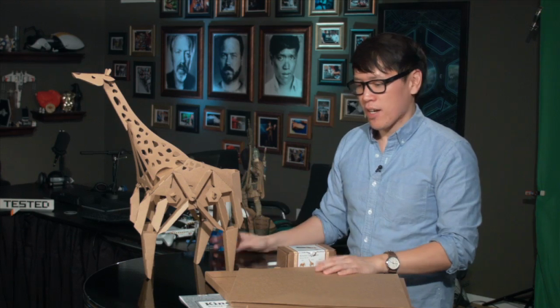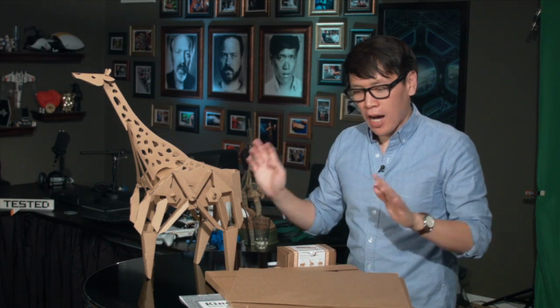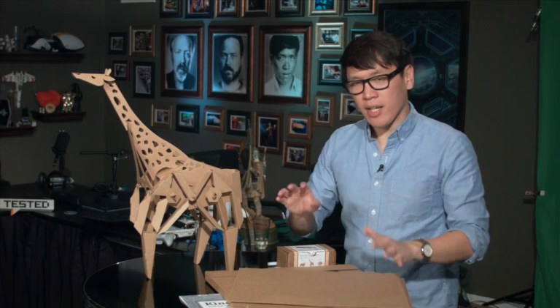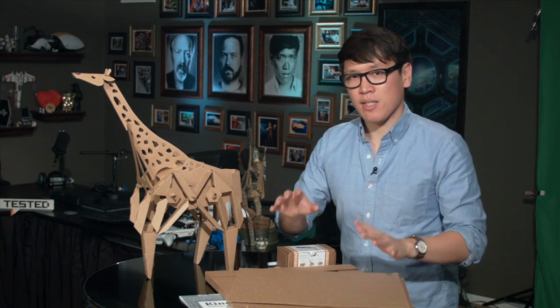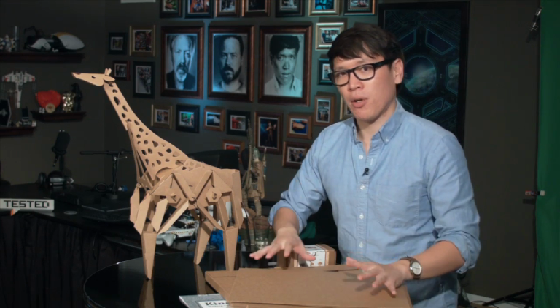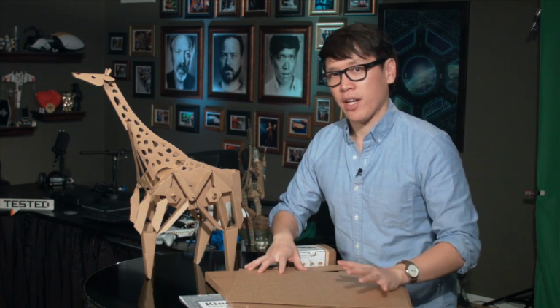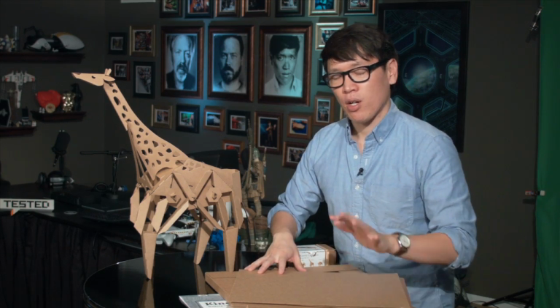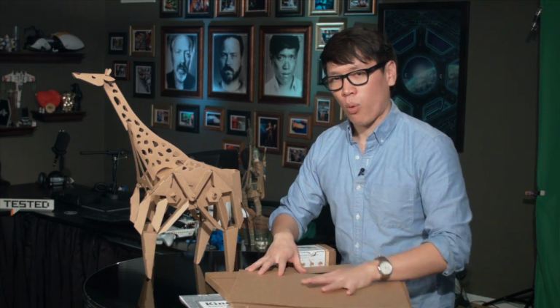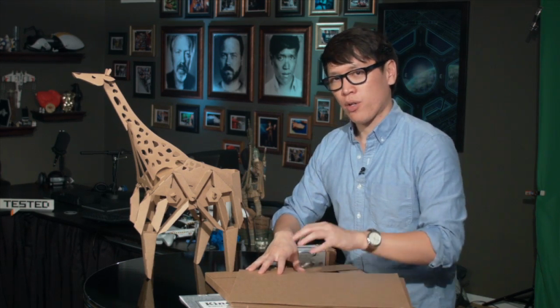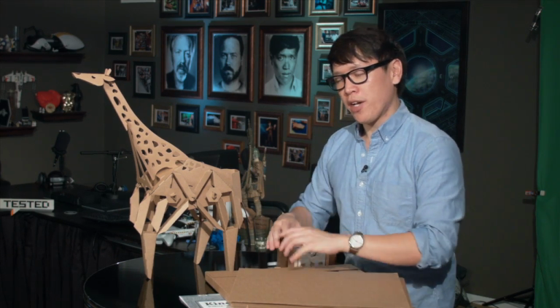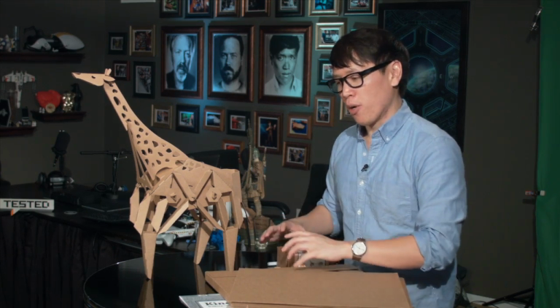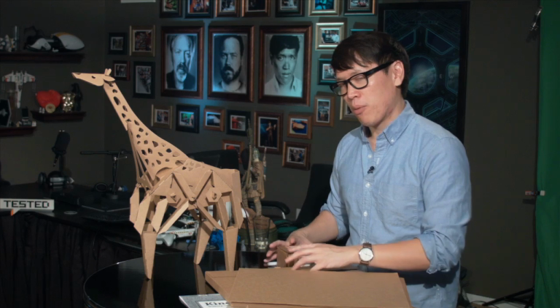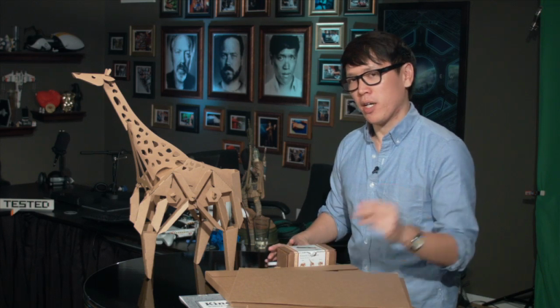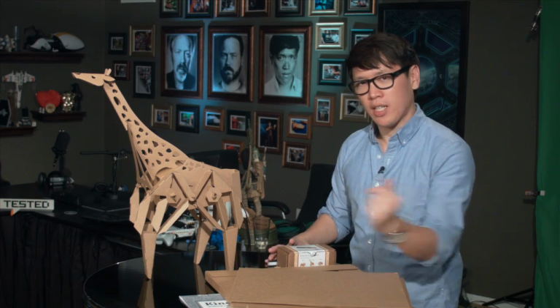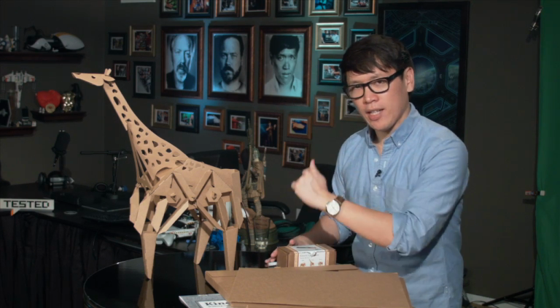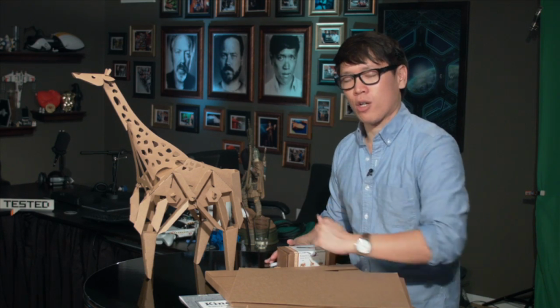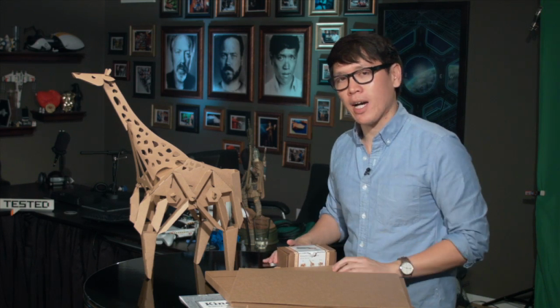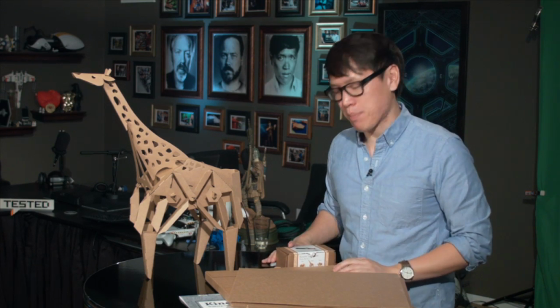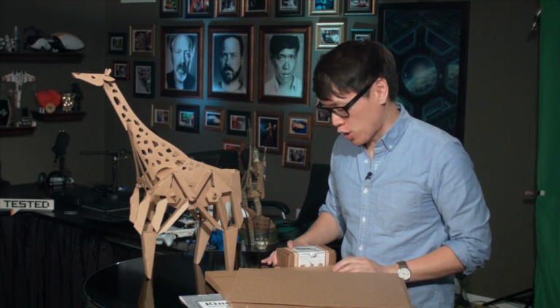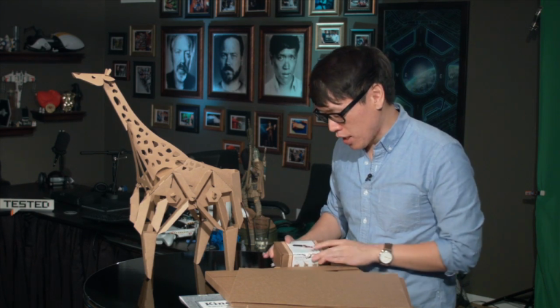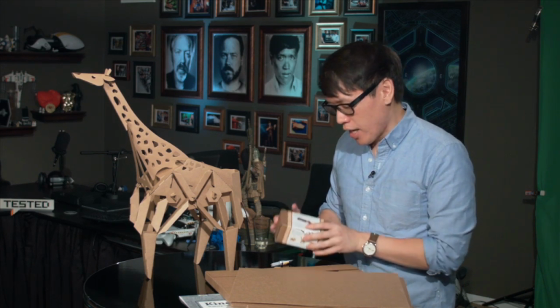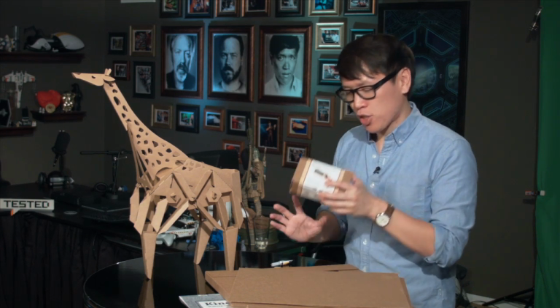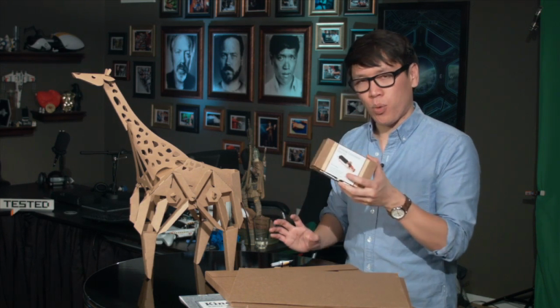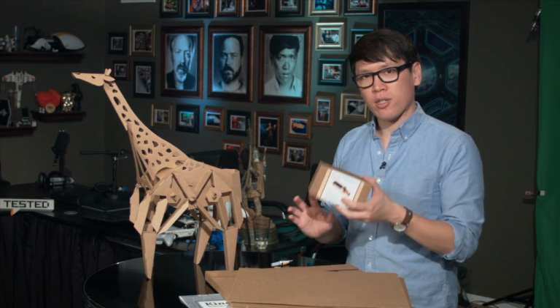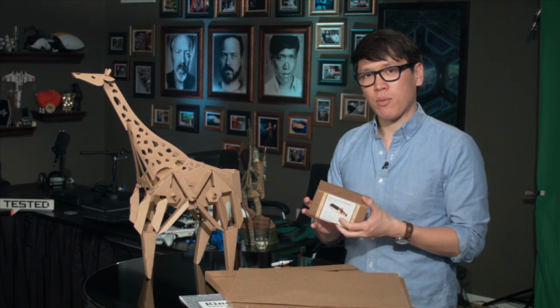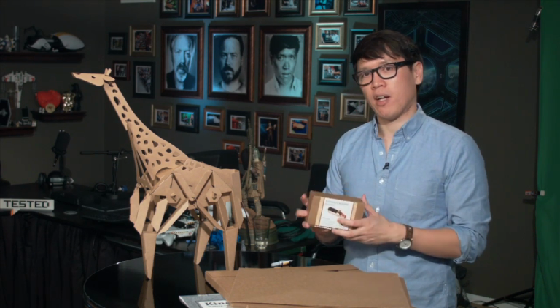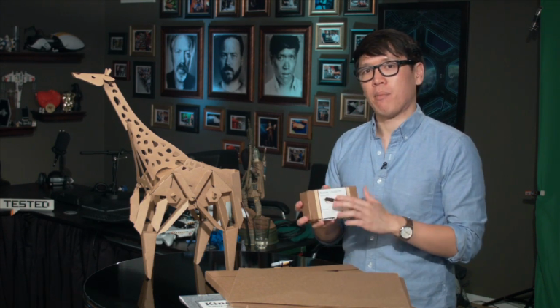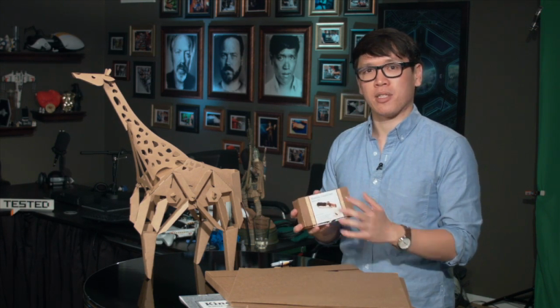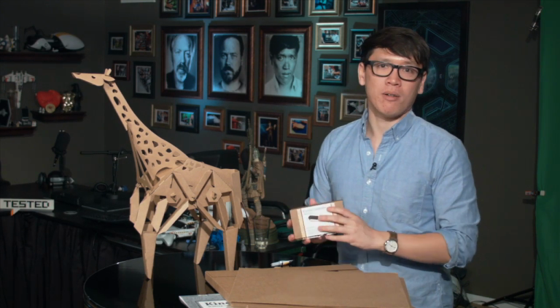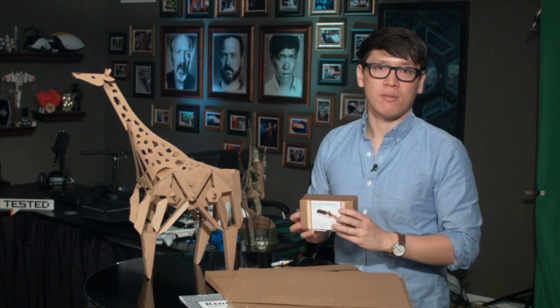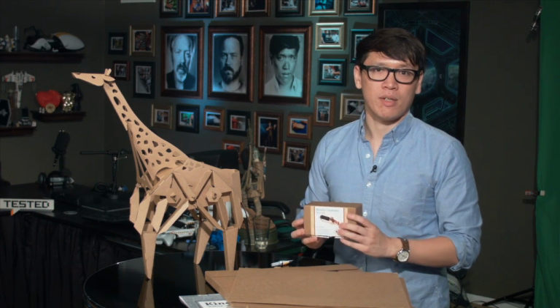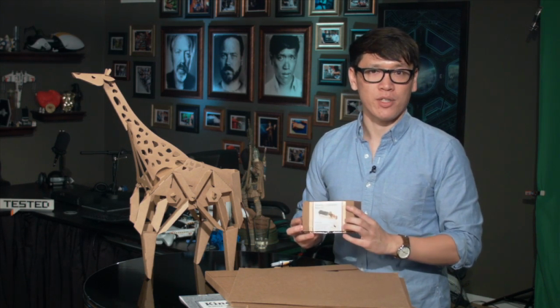So I'm going to get to building Rory the Rhino, and we'll engage our time-lapse machine and show you what it looks like when I've built it all and finished.